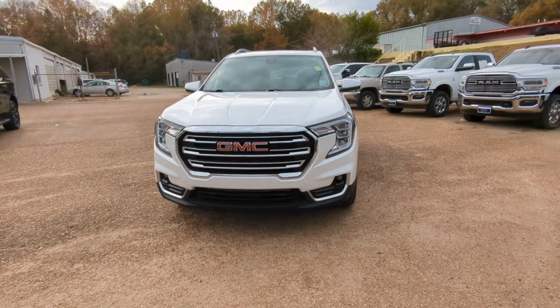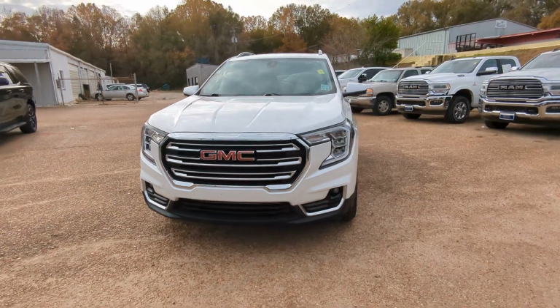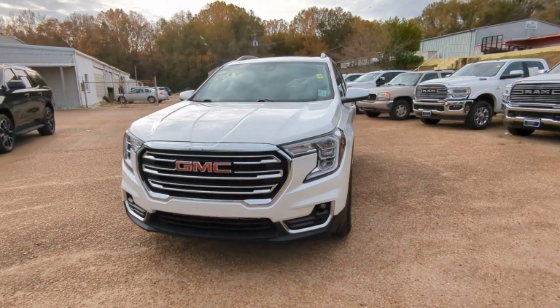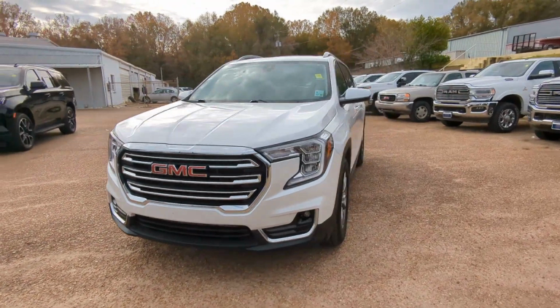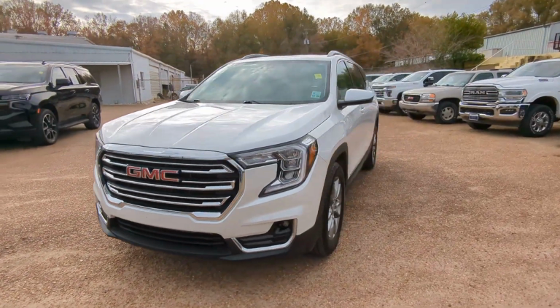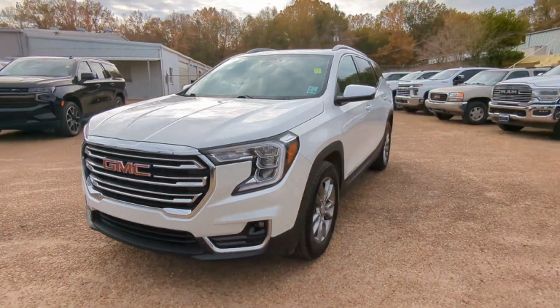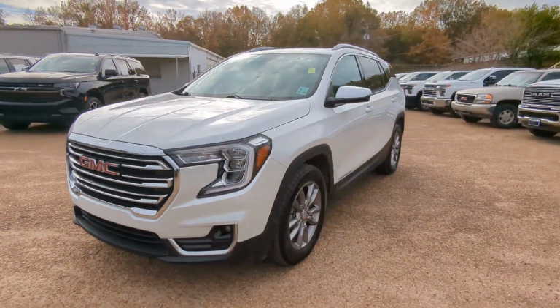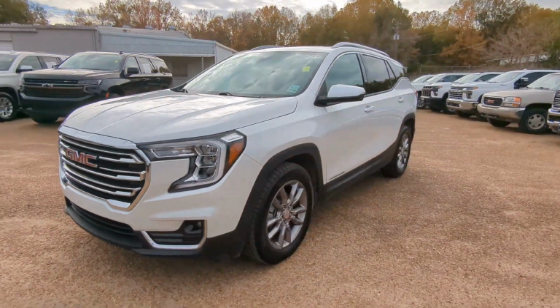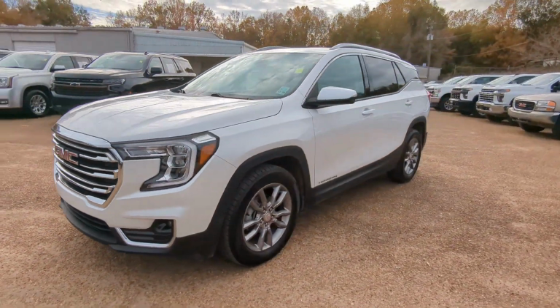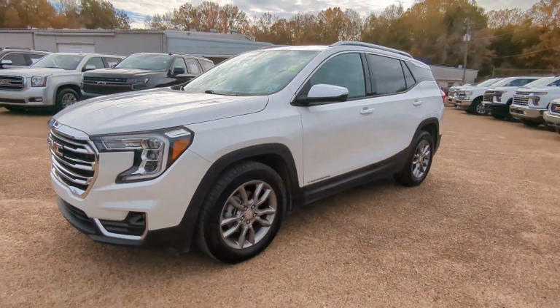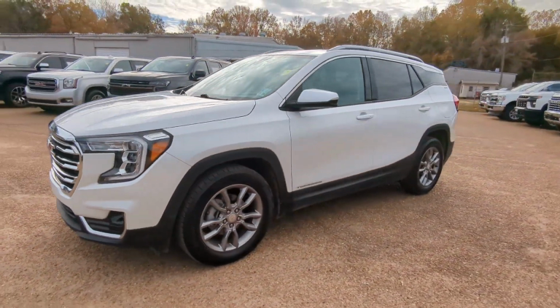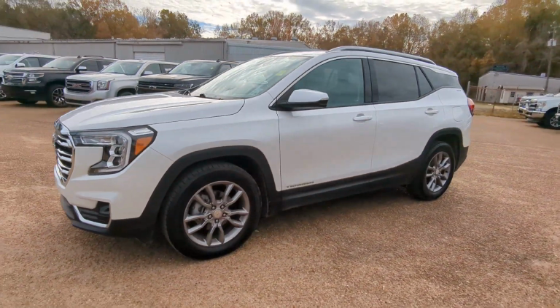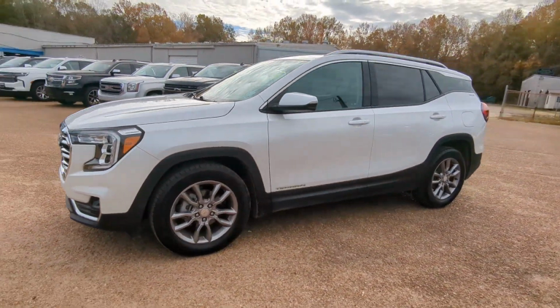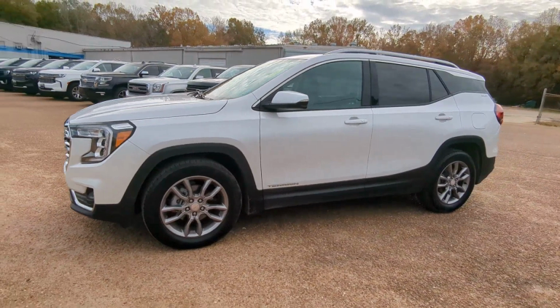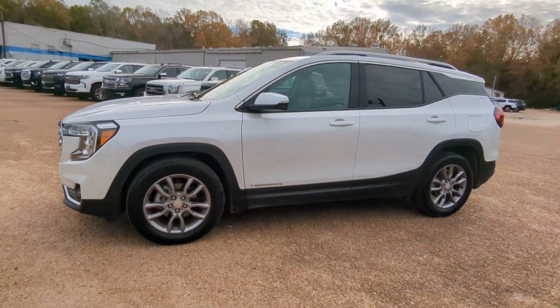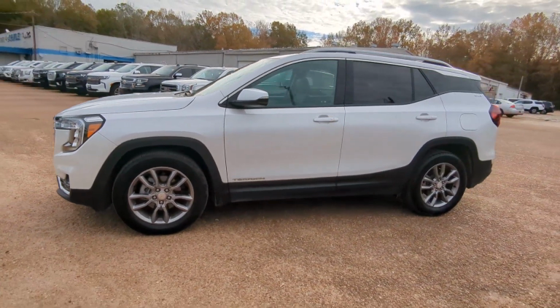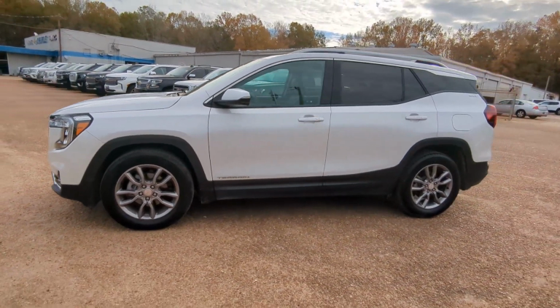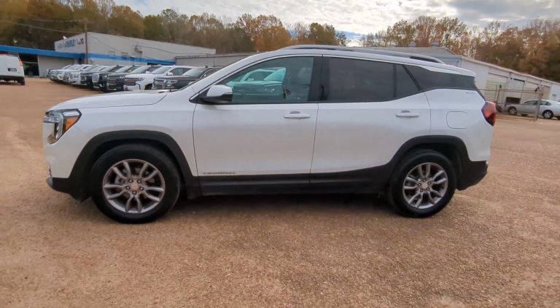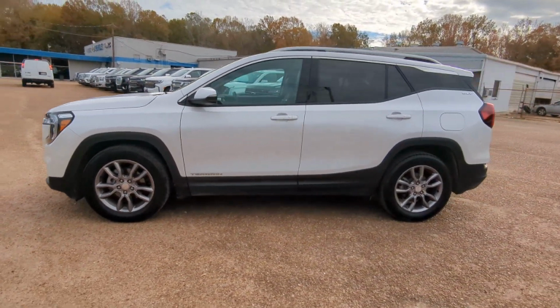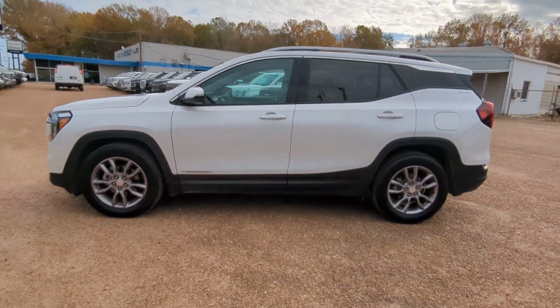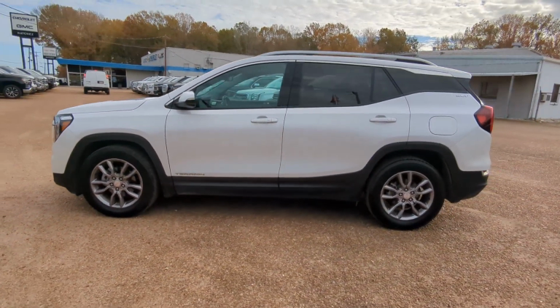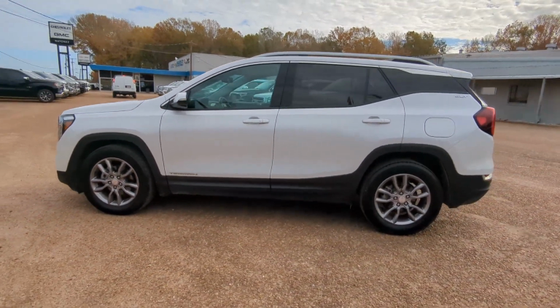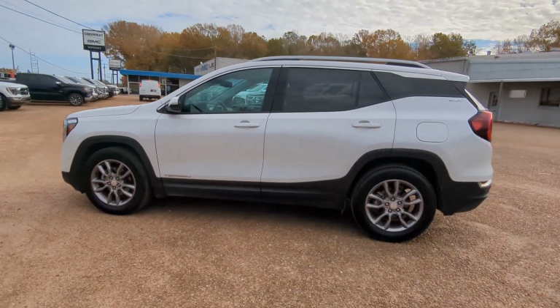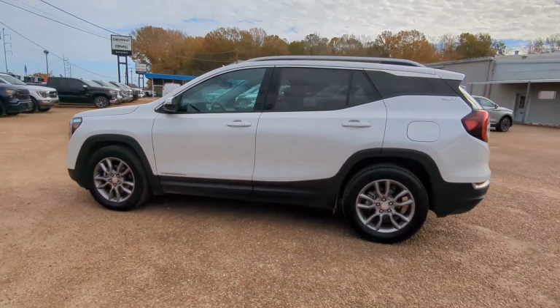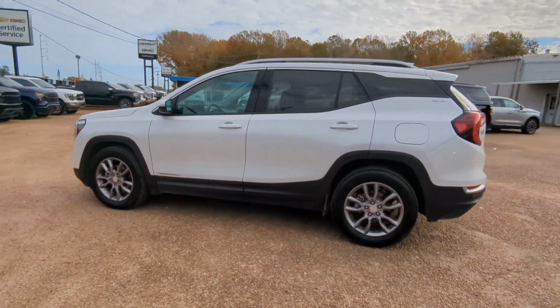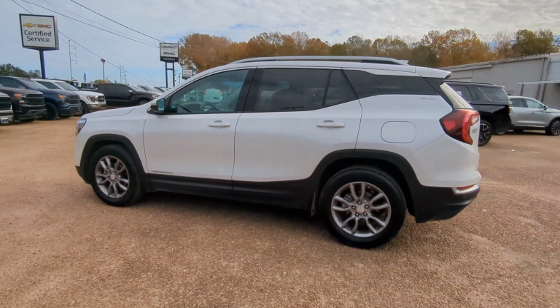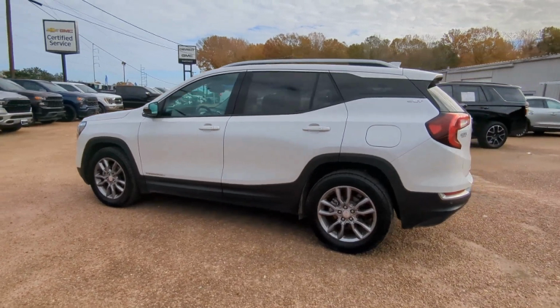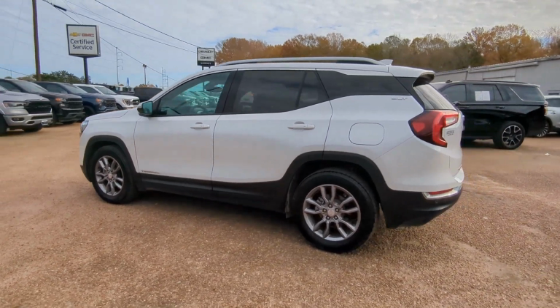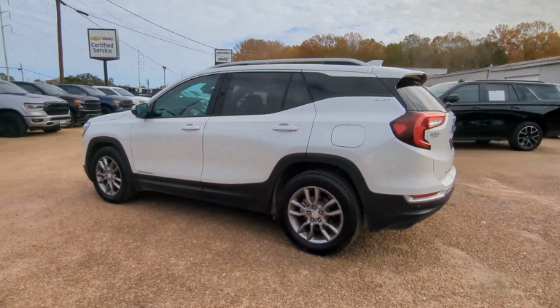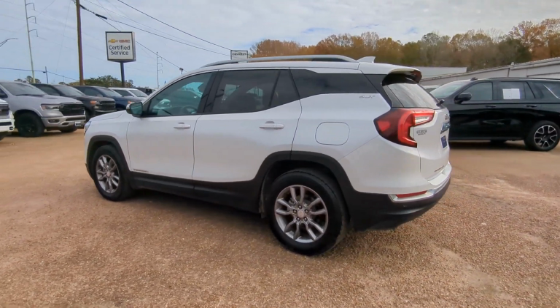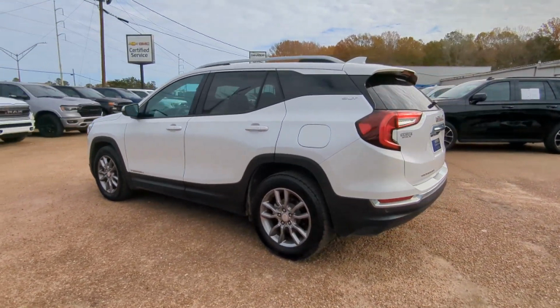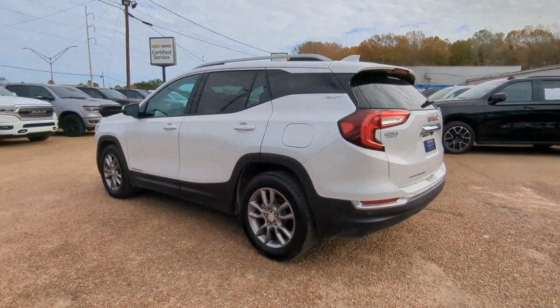Get a feel for the 2022 GMC Terrain. With less than 15,000 miles on the odometer, this vehicle stands out from the rest. This spacious Terrain offers a smooth, comfortable ride.